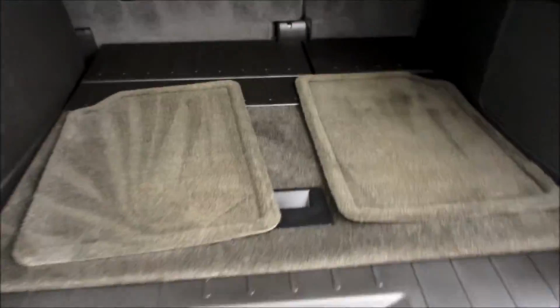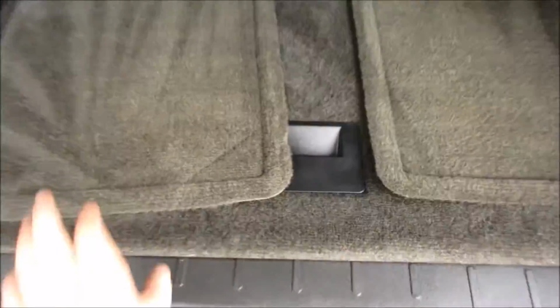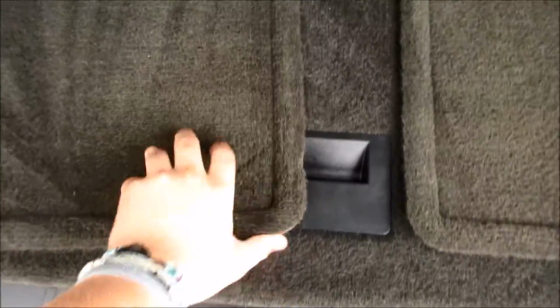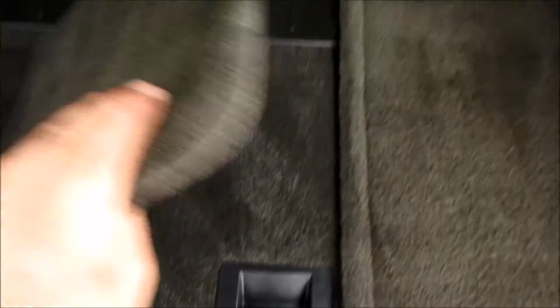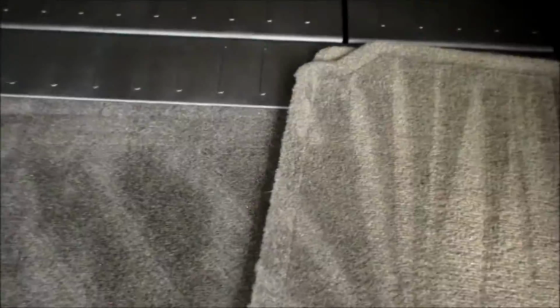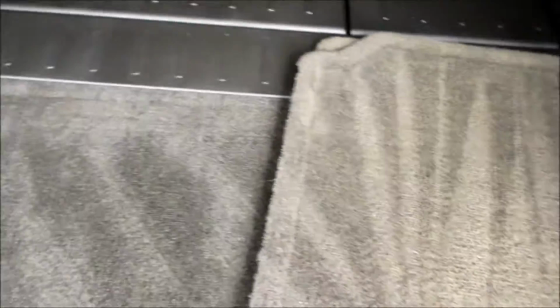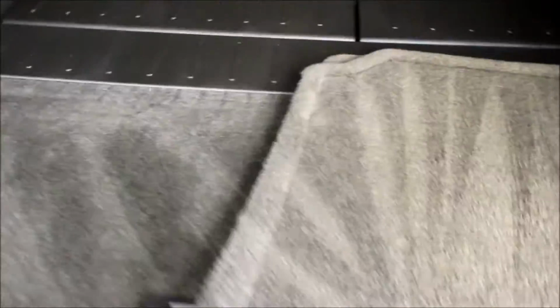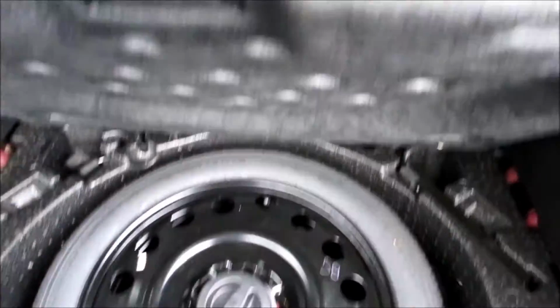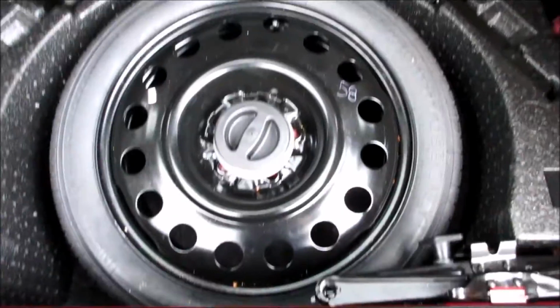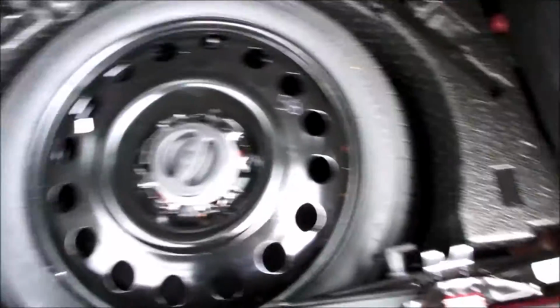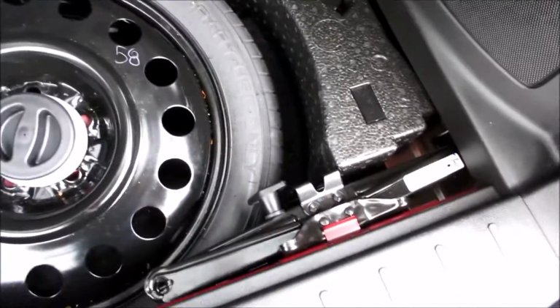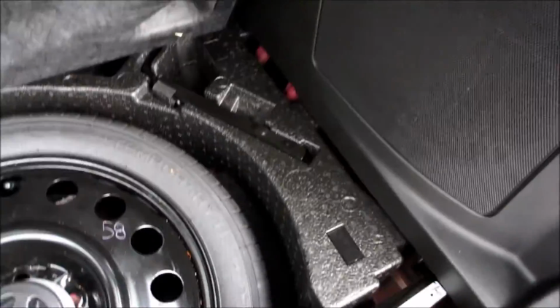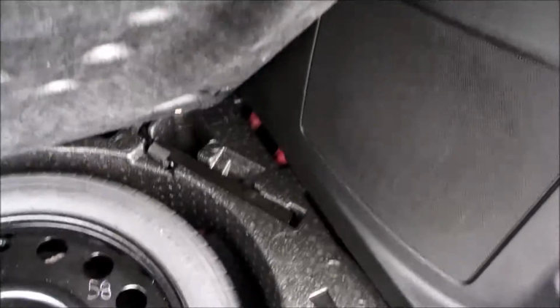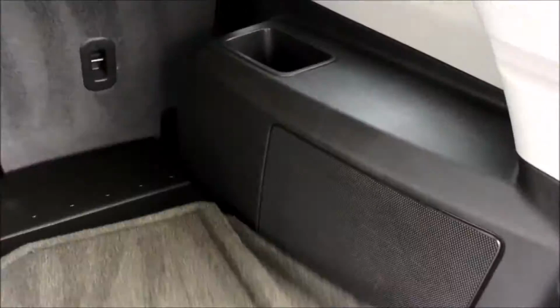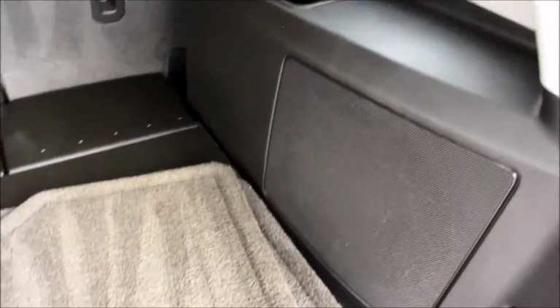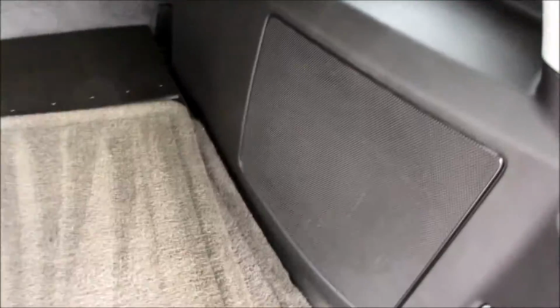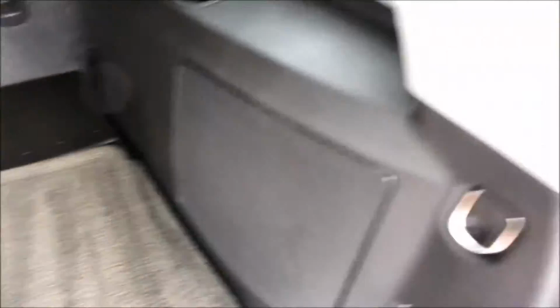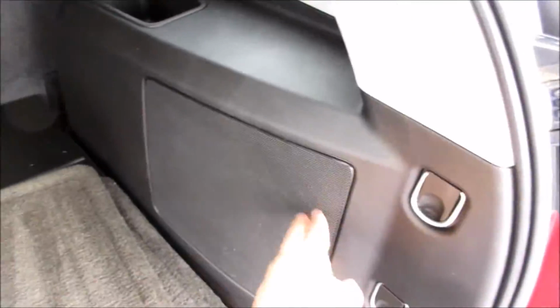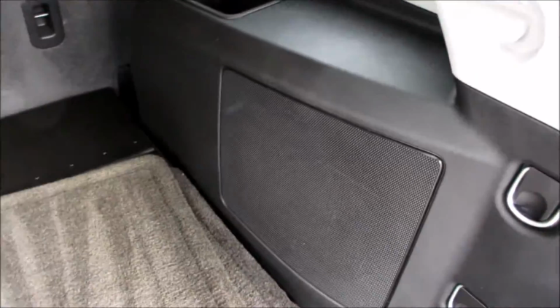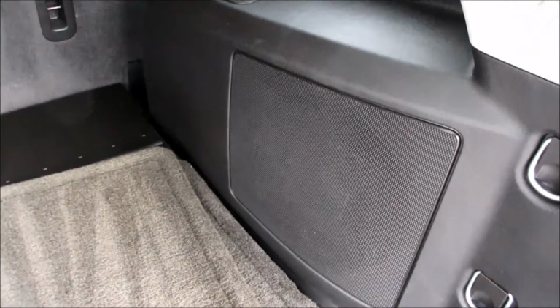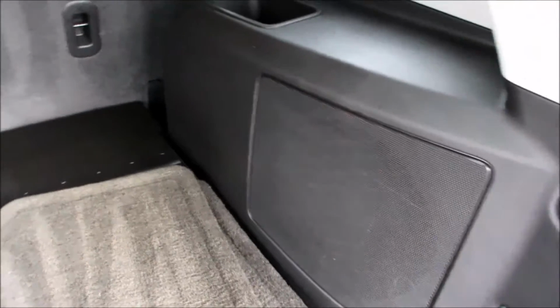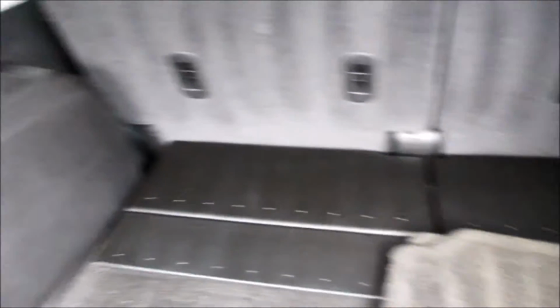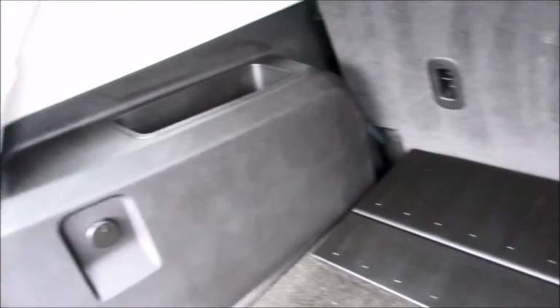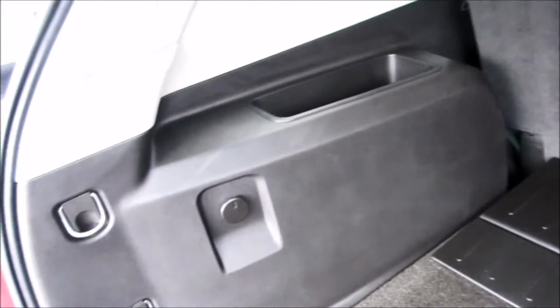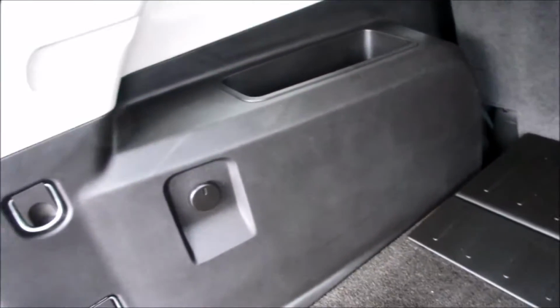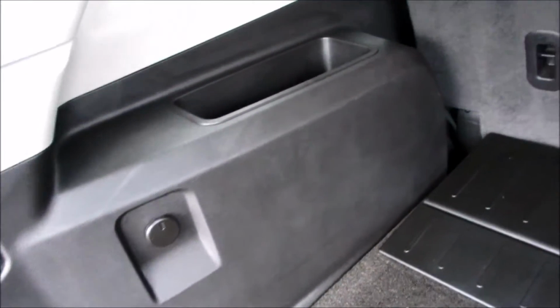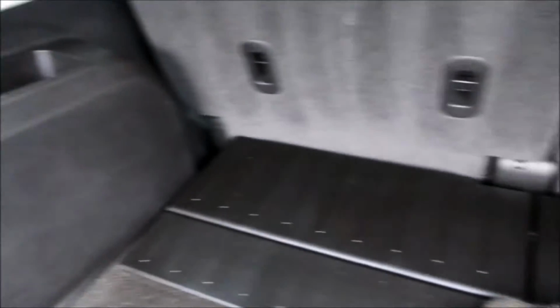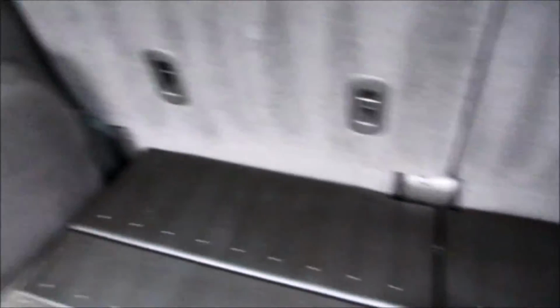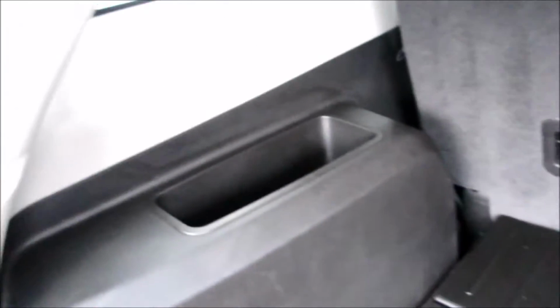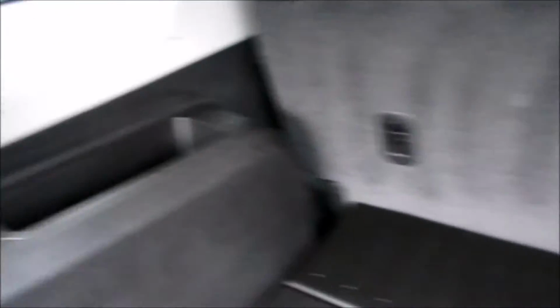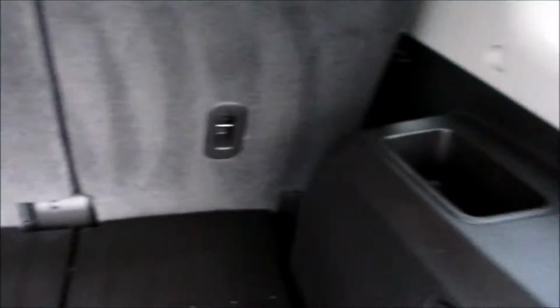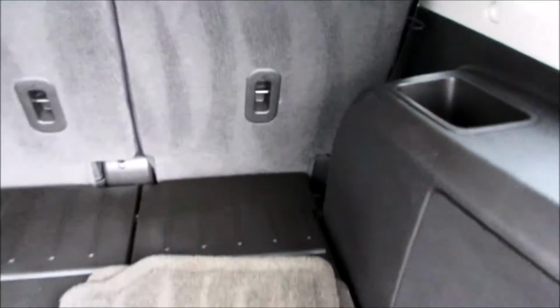Coming along the back of this Terrain, this one has the very nice optional power tailgate. It also does come equipped with a backup camera. Inside of here, as you can see, this one does include the rear floor mats. Underneath is your spare tire and jack — never used. Right here you have your subwoofer for your Pioneer audio system.